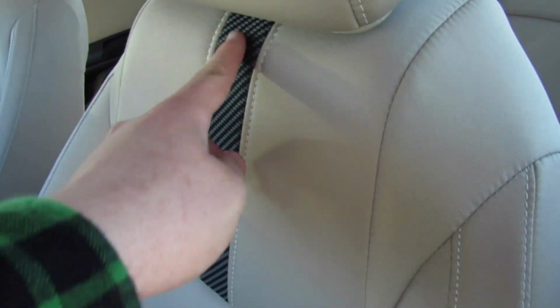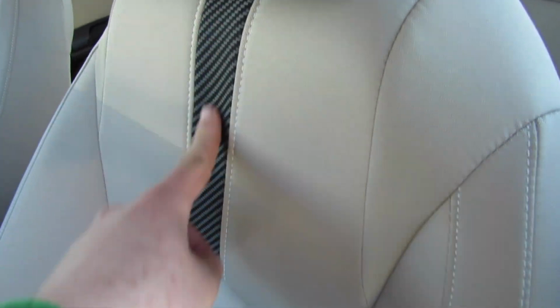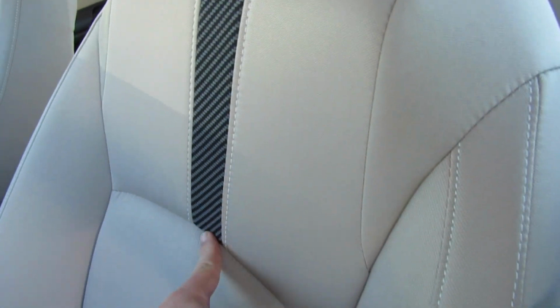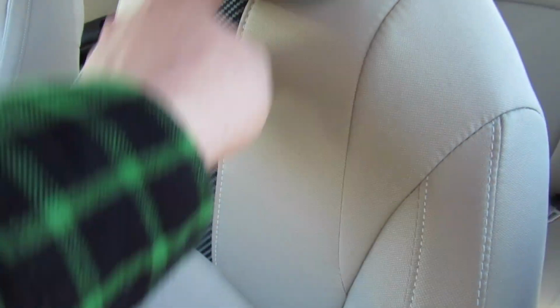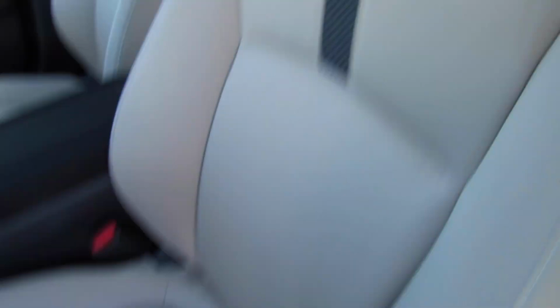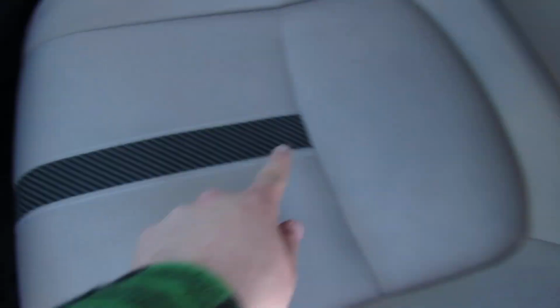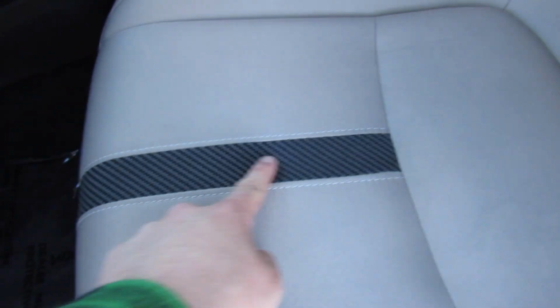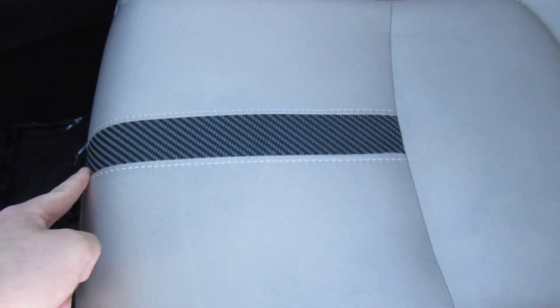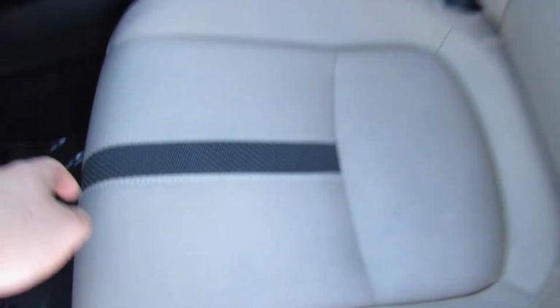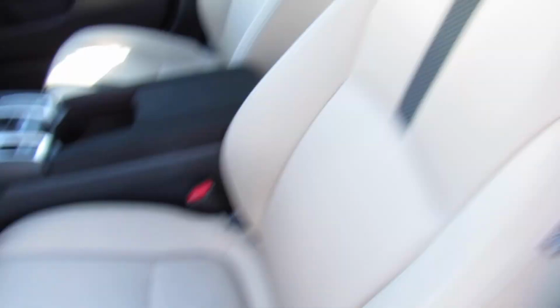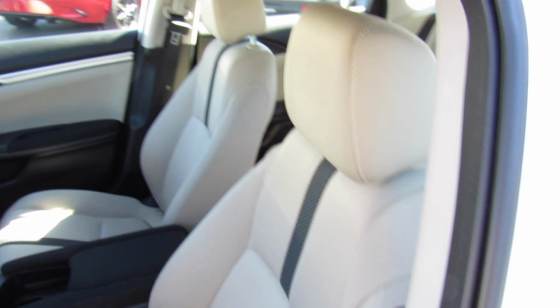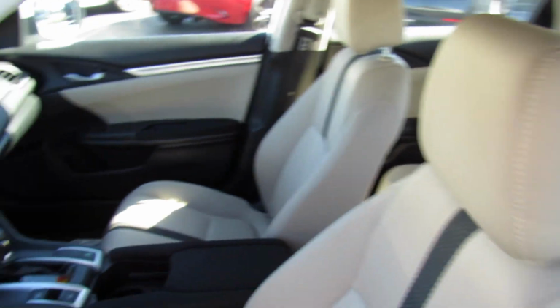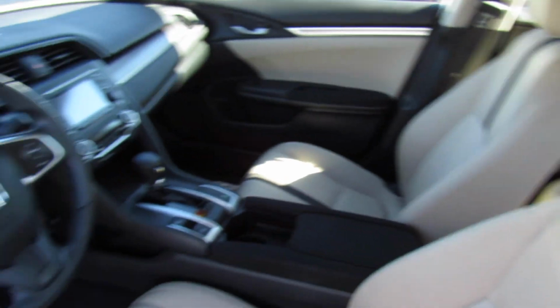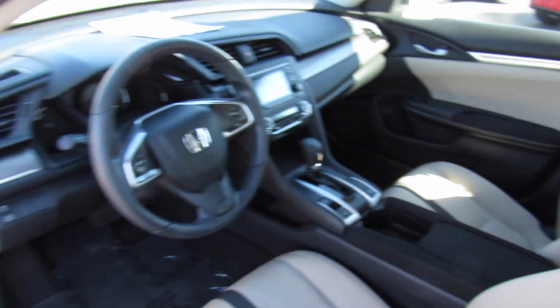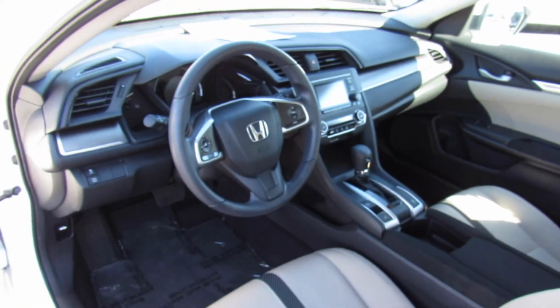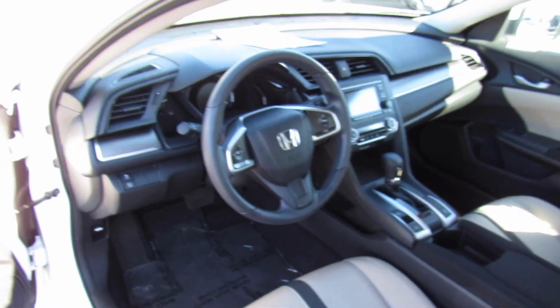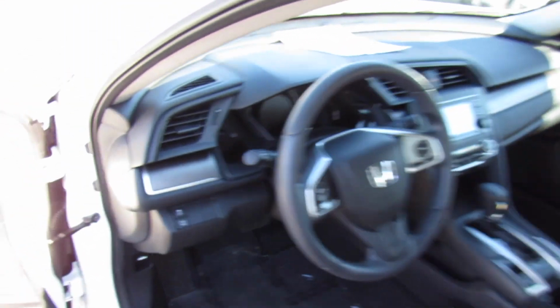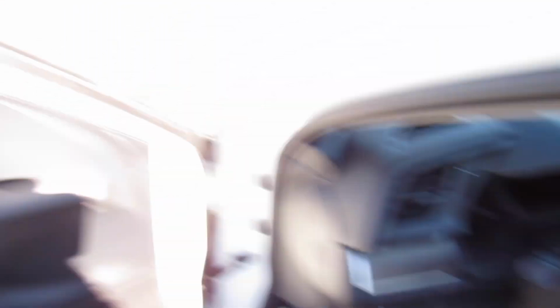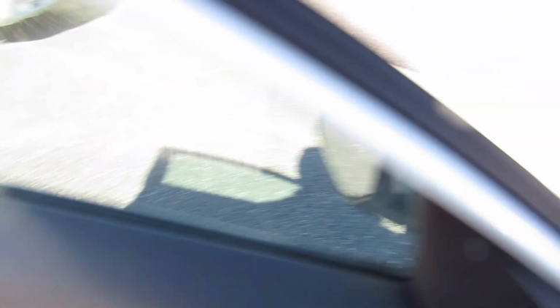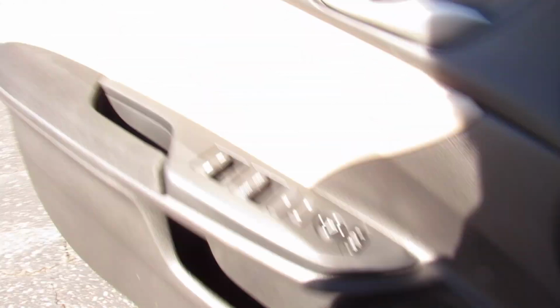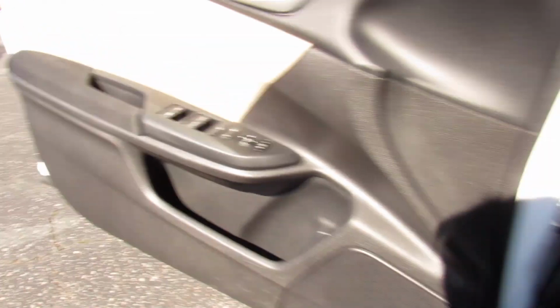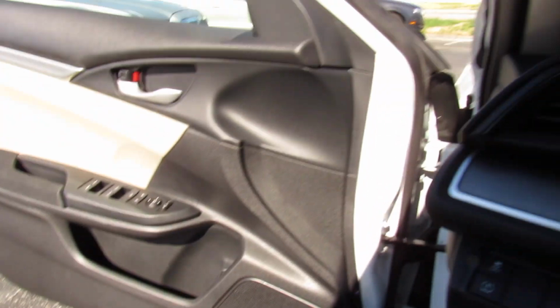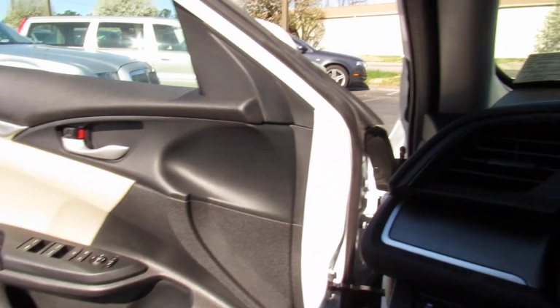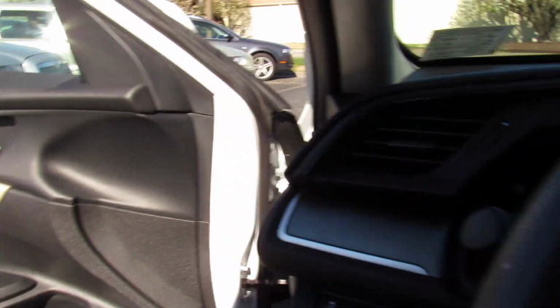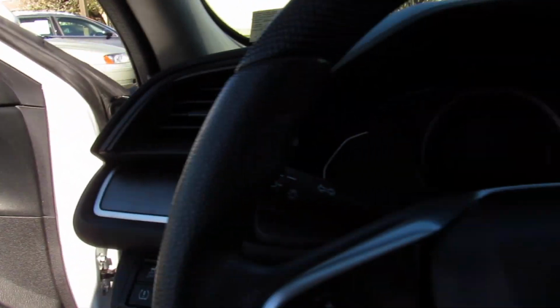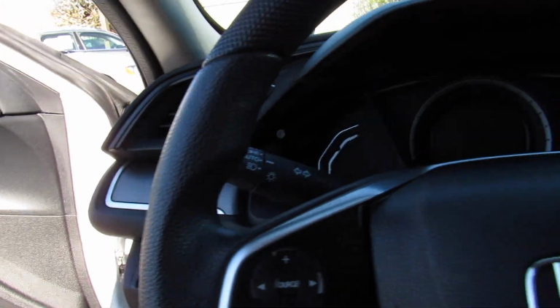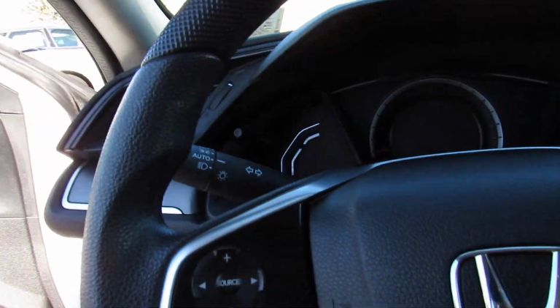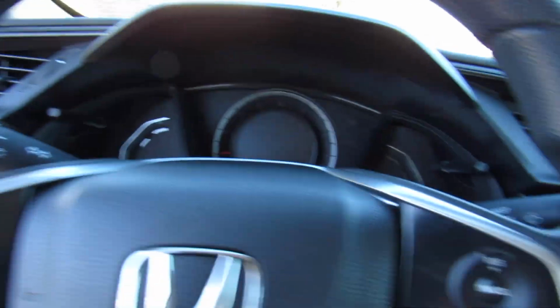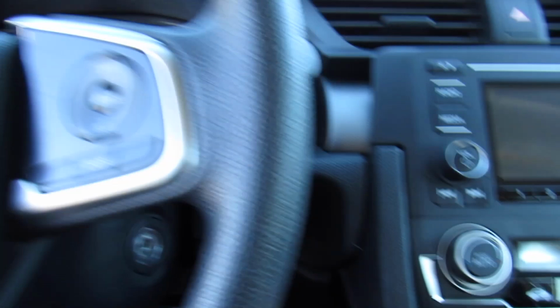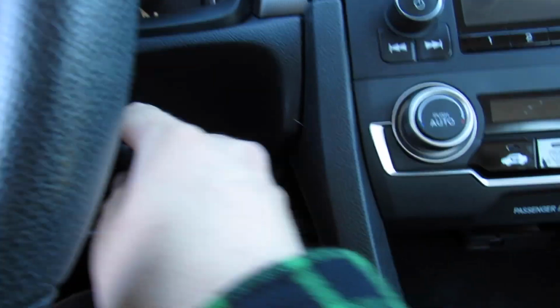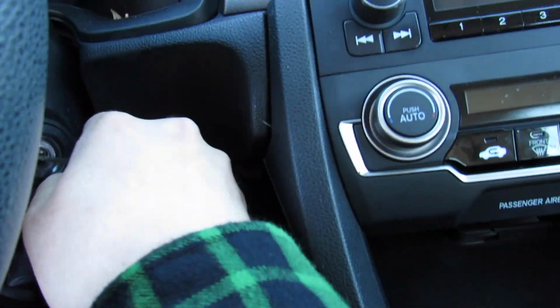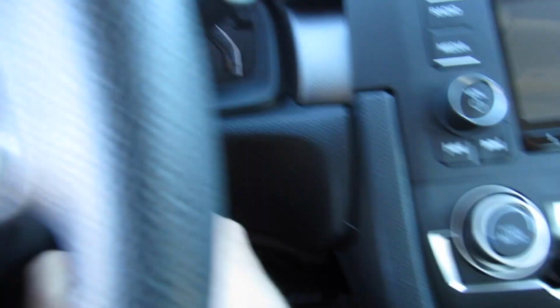Inside, this one has the ivory cloth interior which is in great shape. One of my favorite parts is you have a little gray accenting on the seats. To start, just insert the key.